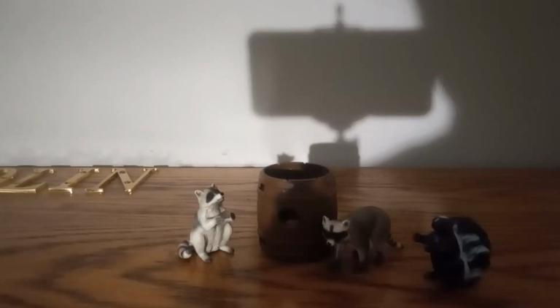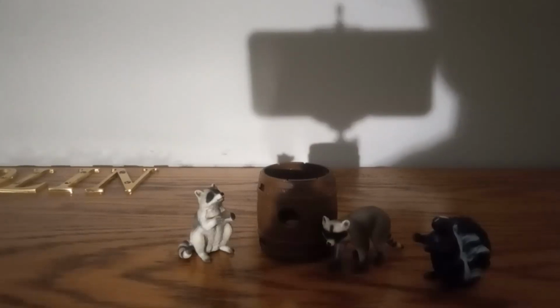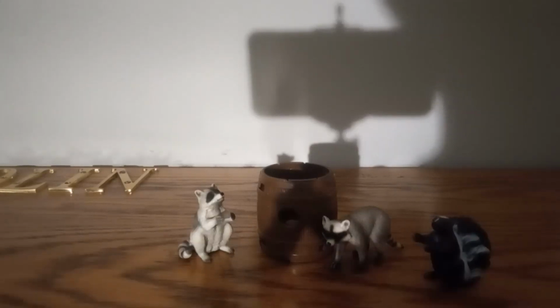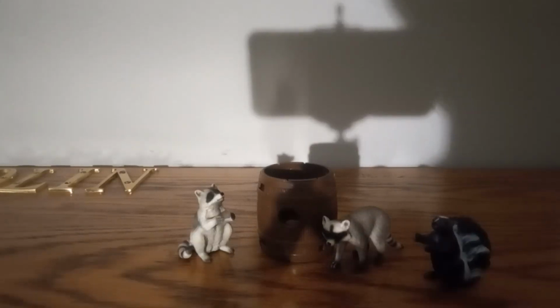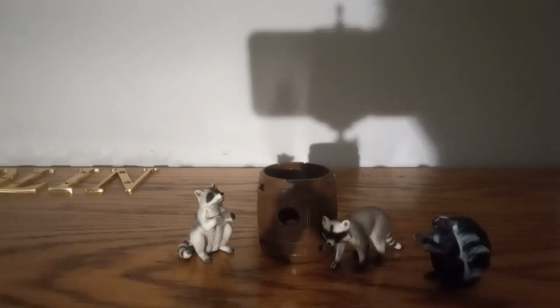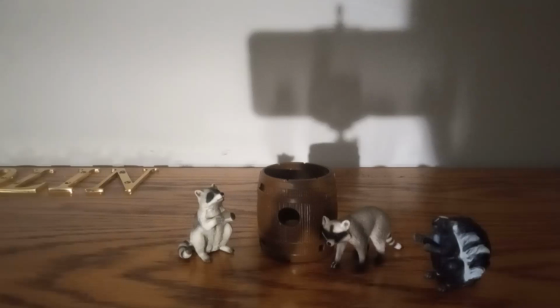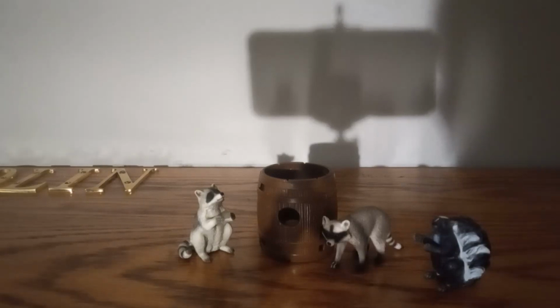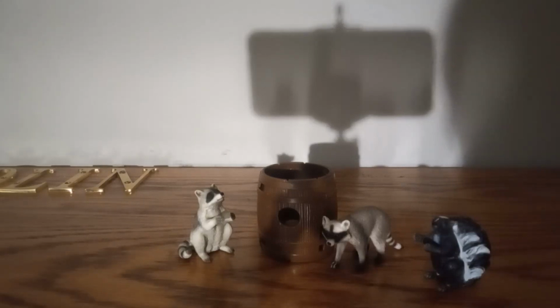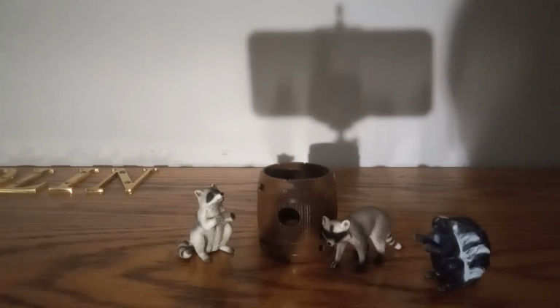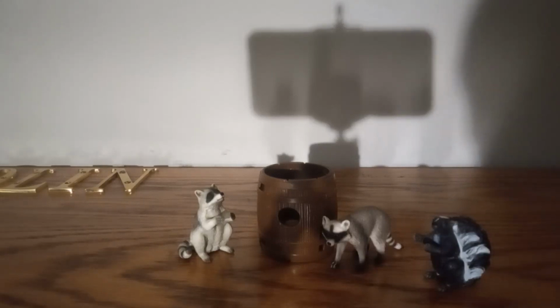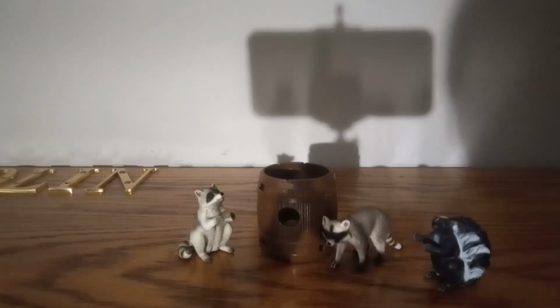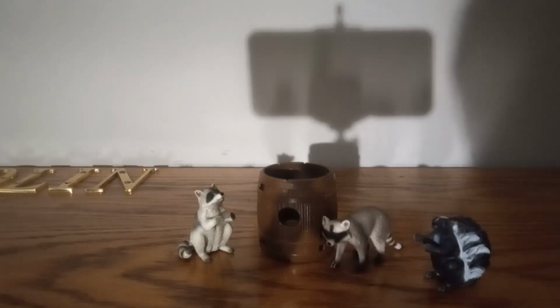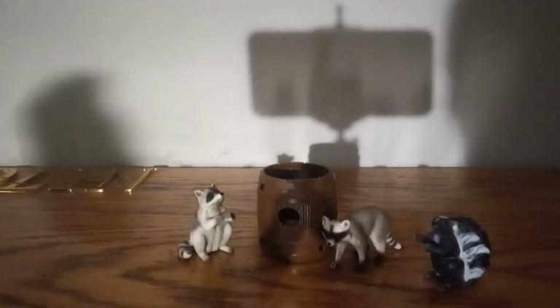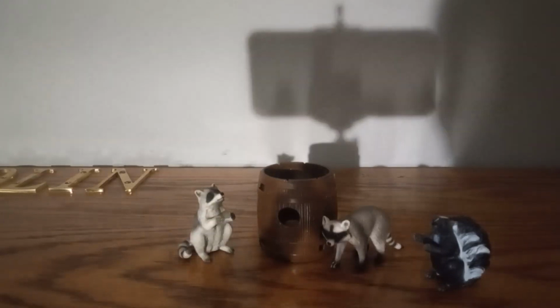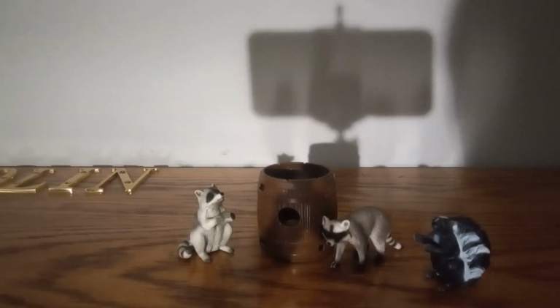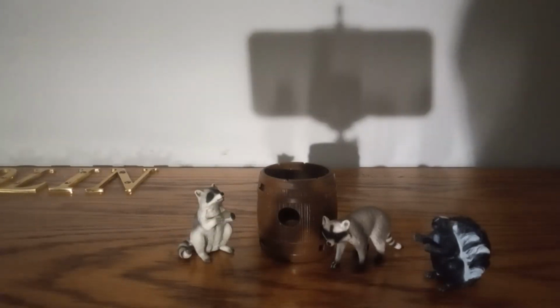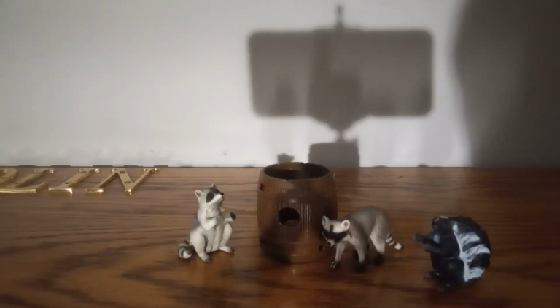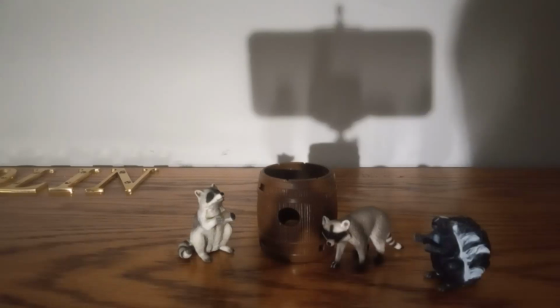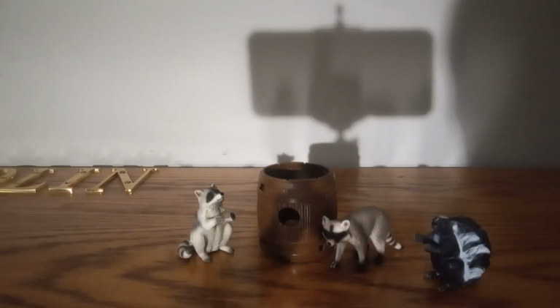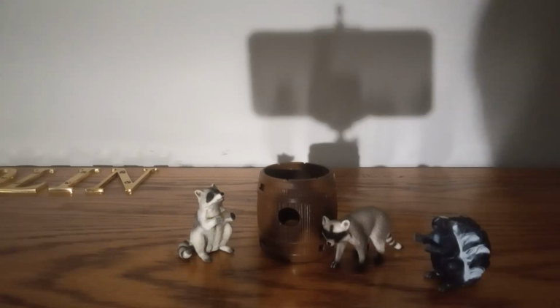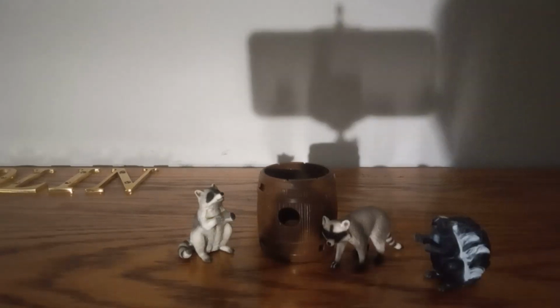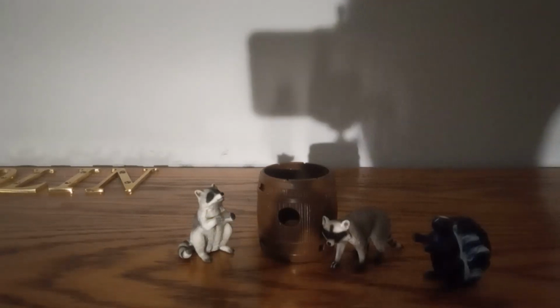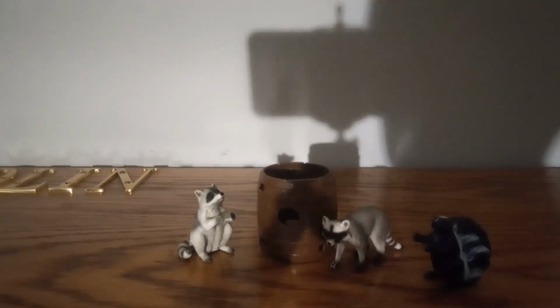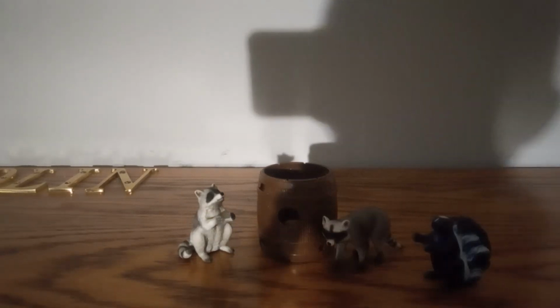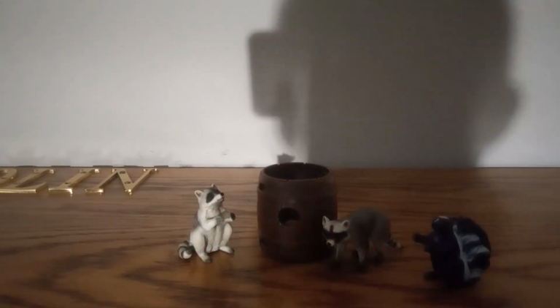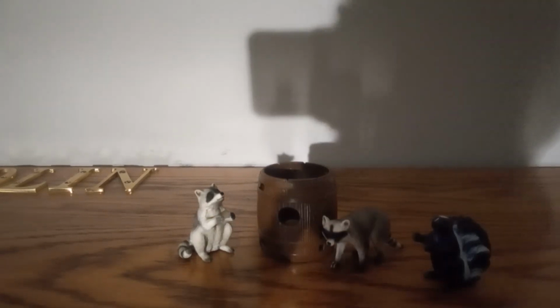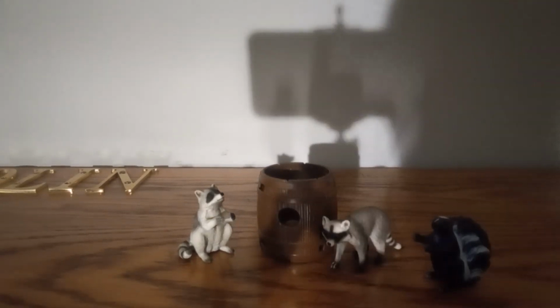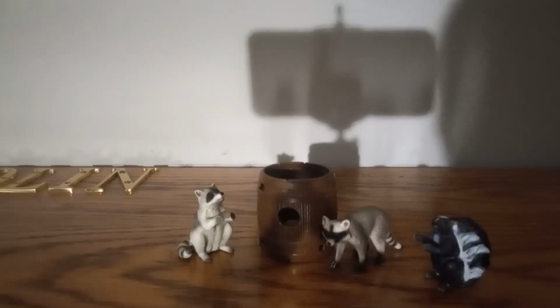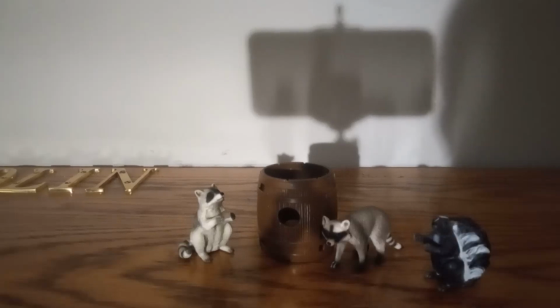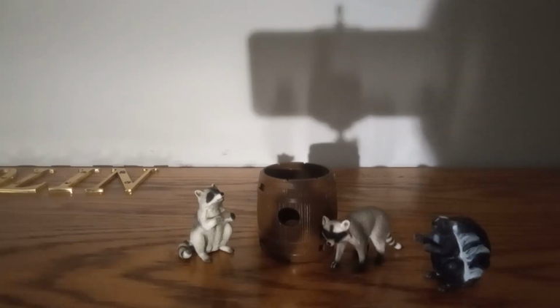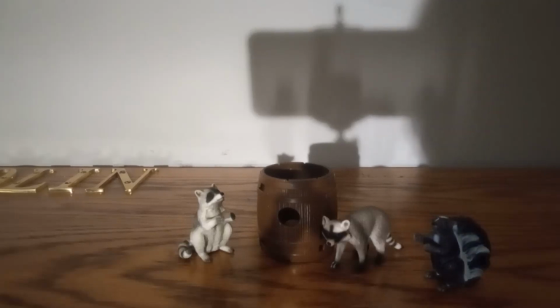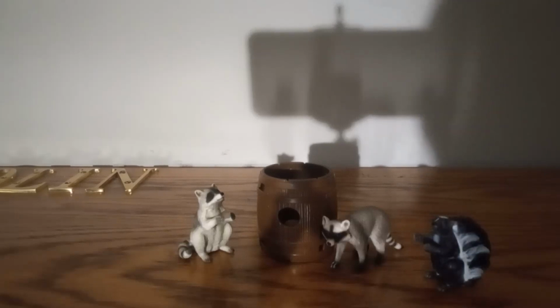Welcome to the video review and today we are taking a look at one of the worst Schleich toys ever. This is Schleich Wildlife Nutty Mischief.